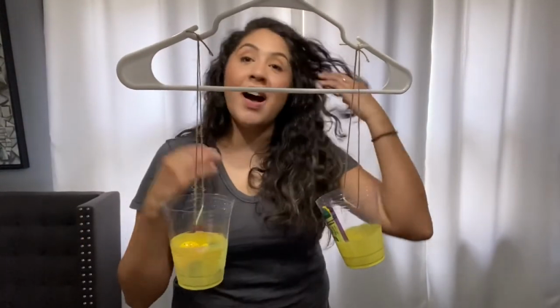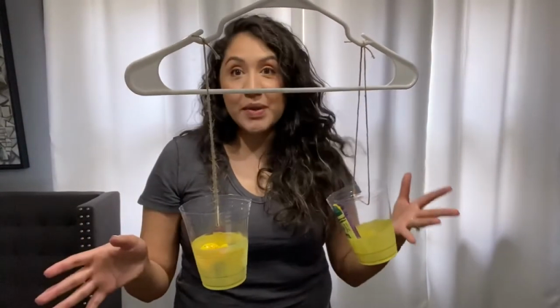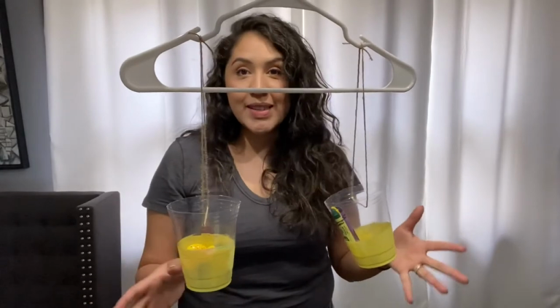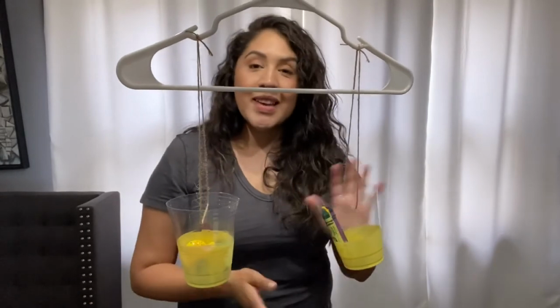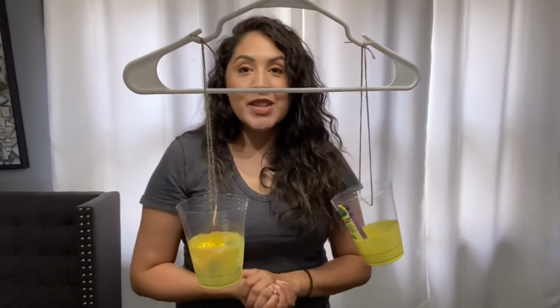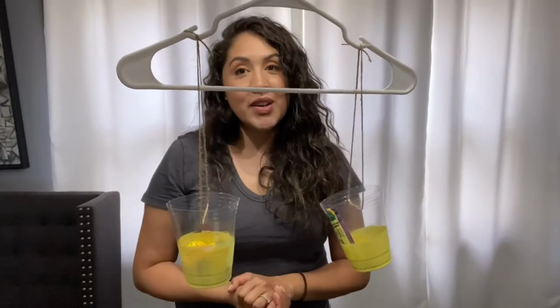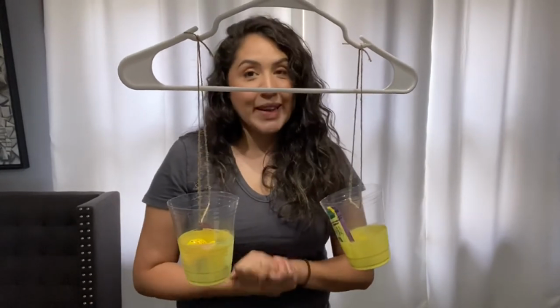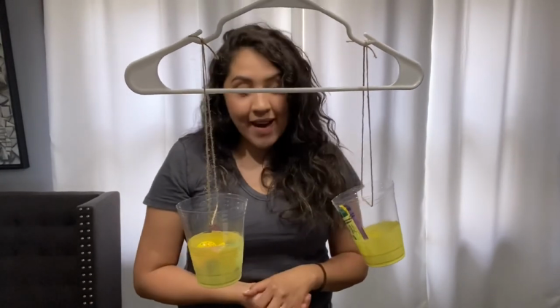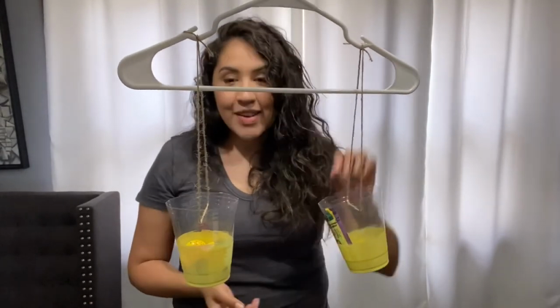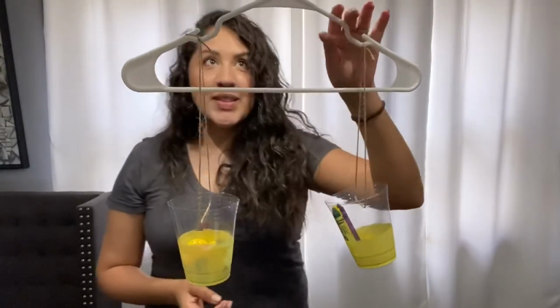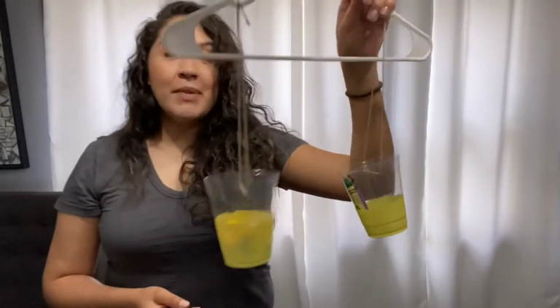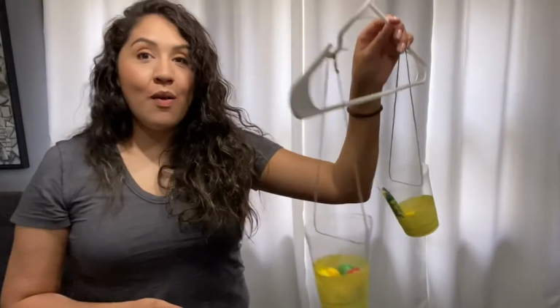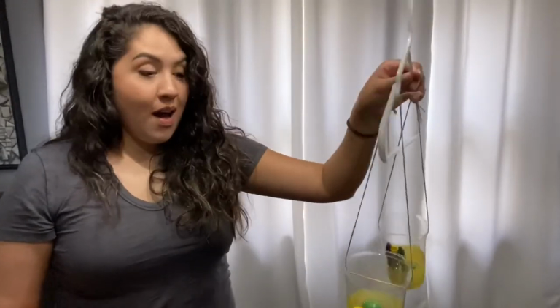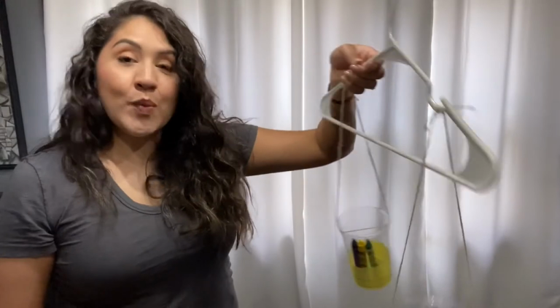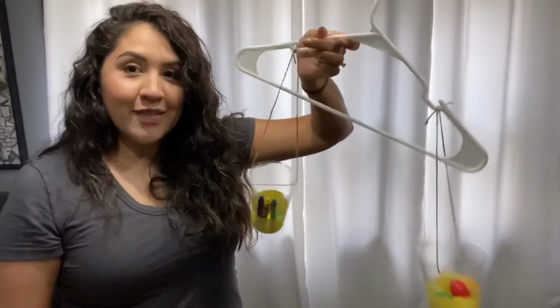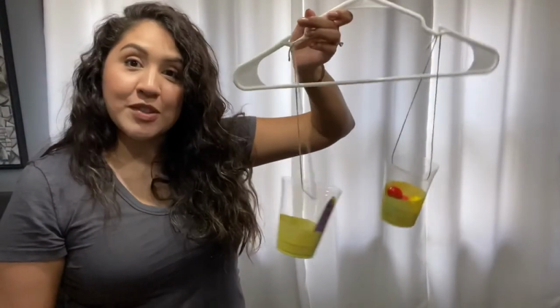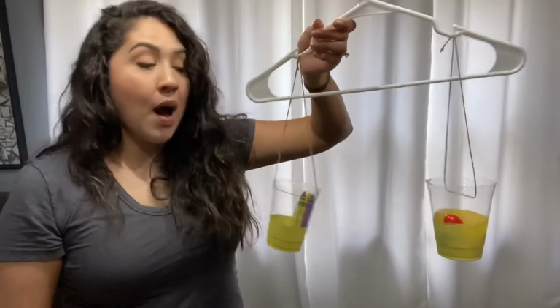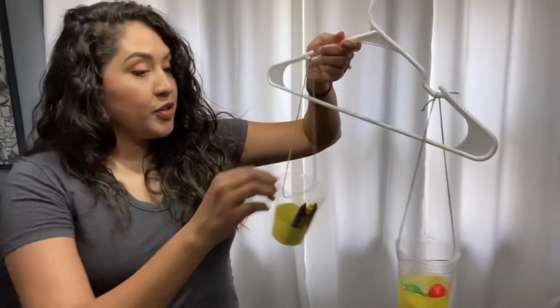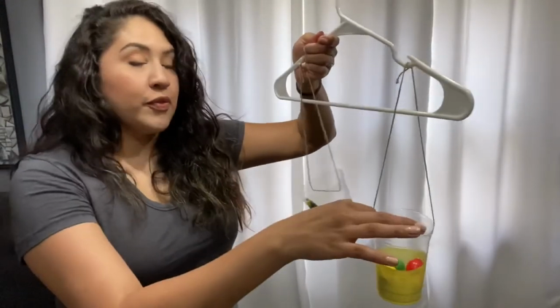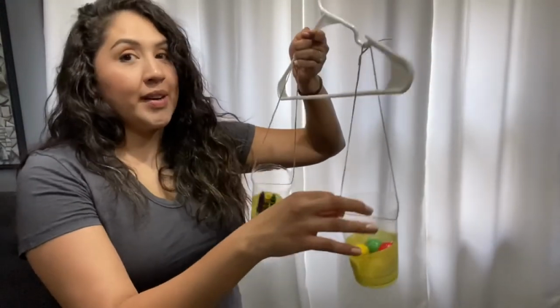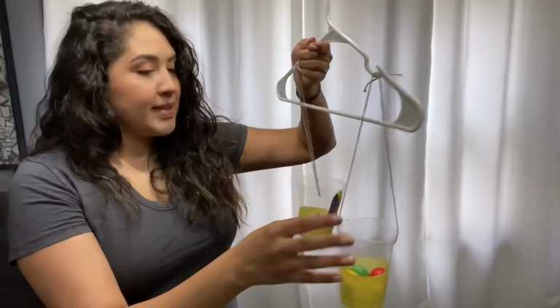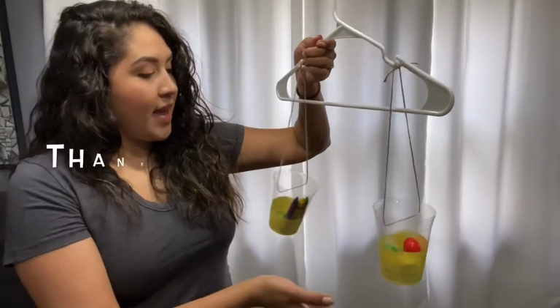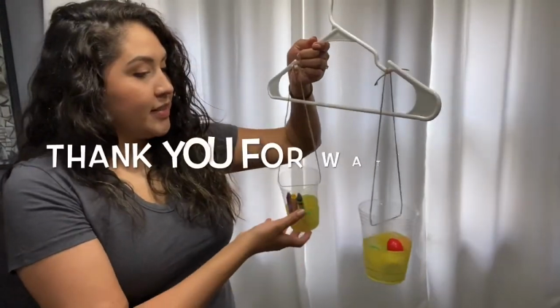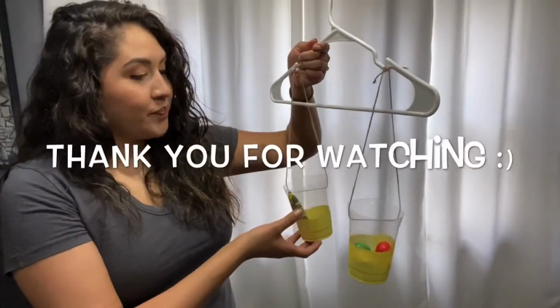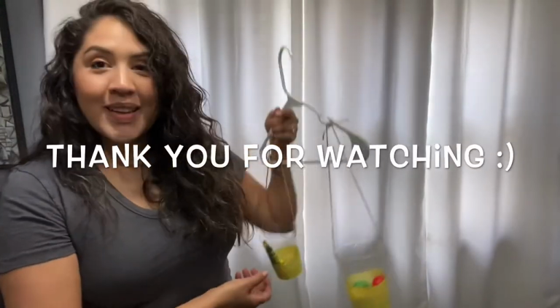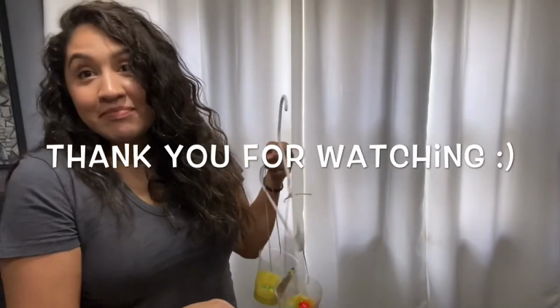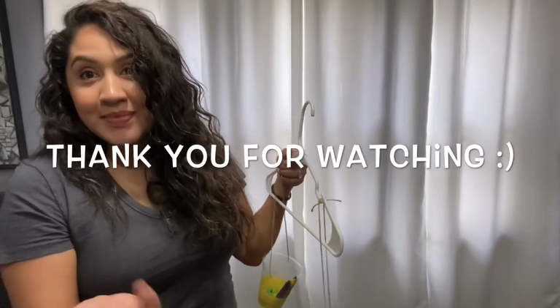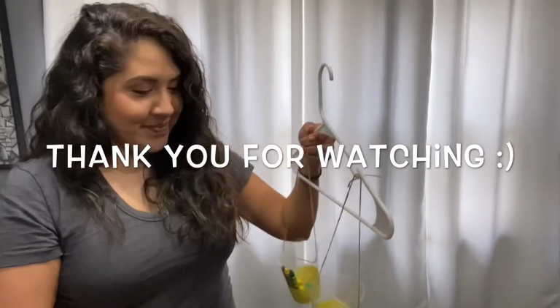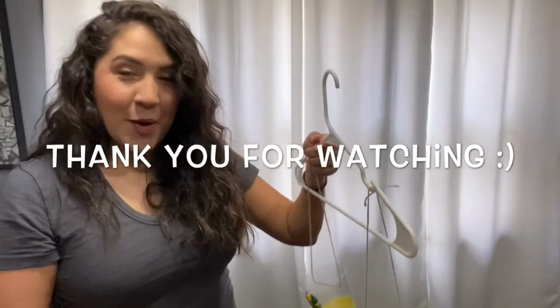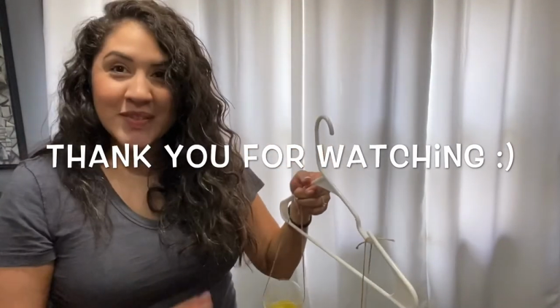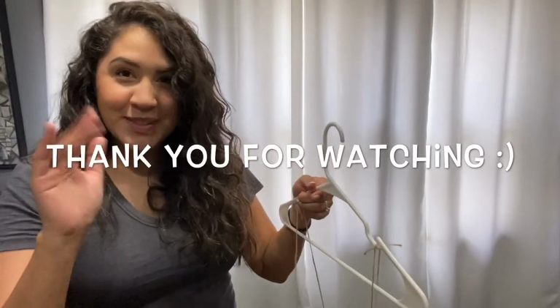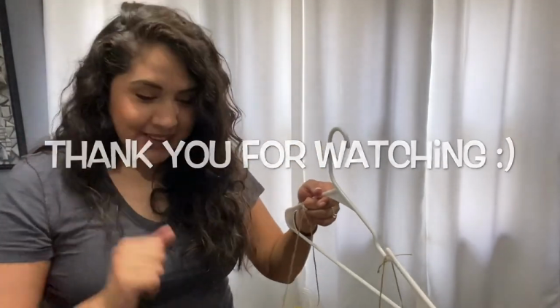So have fun with this. Can't wait to see you guys back in class. You guys can let me know what kind of items you used for your cups. And that's it — we'll see you guys back in class.